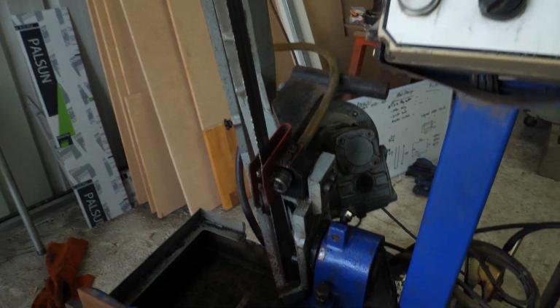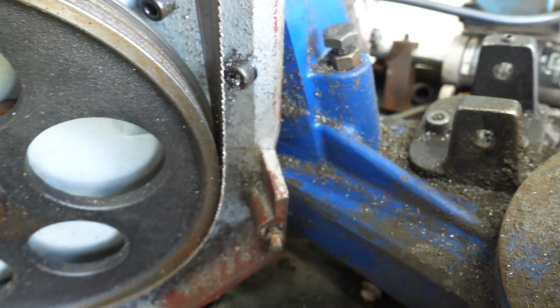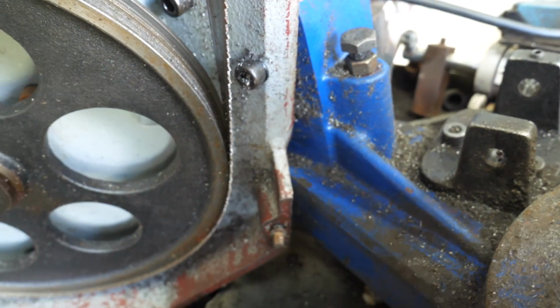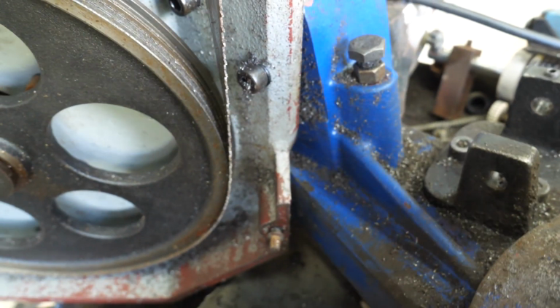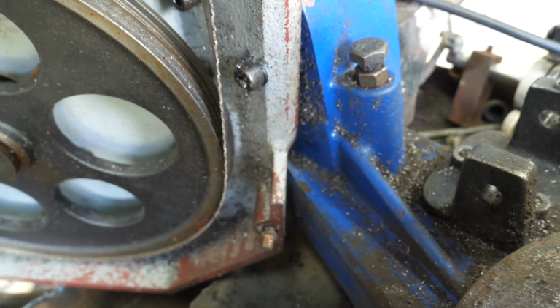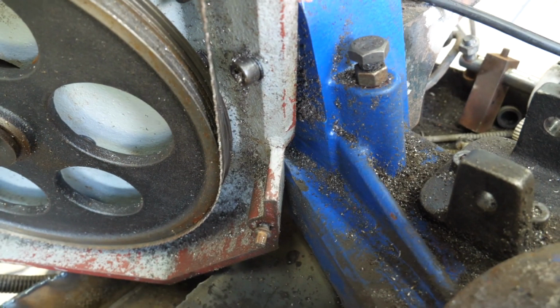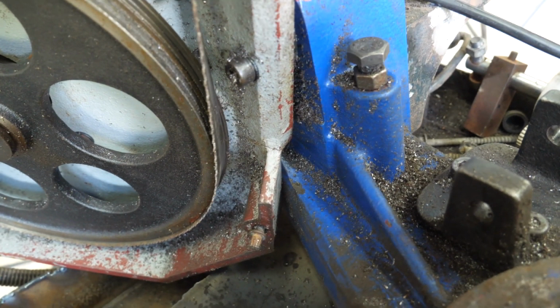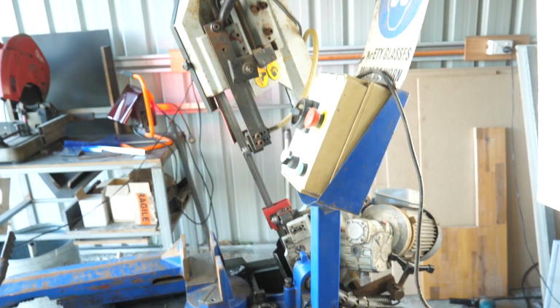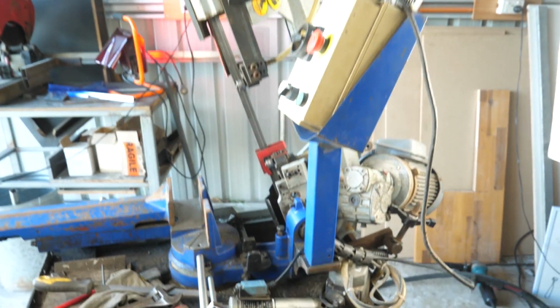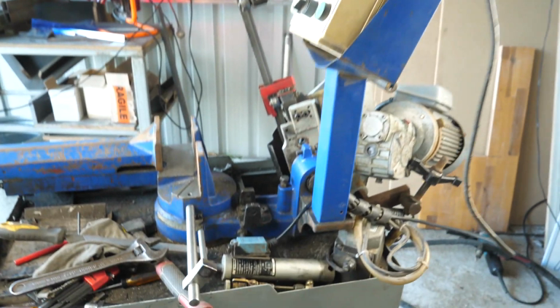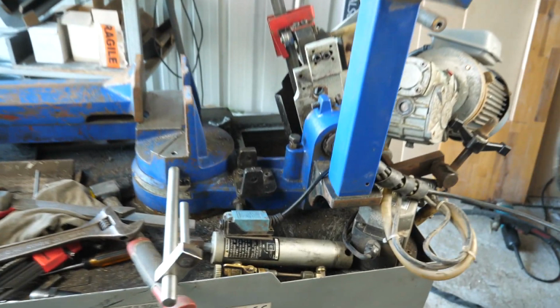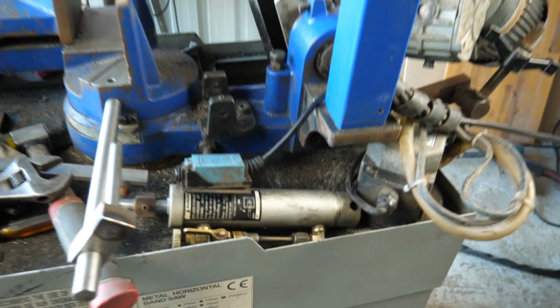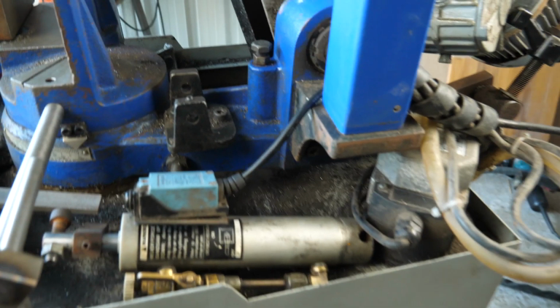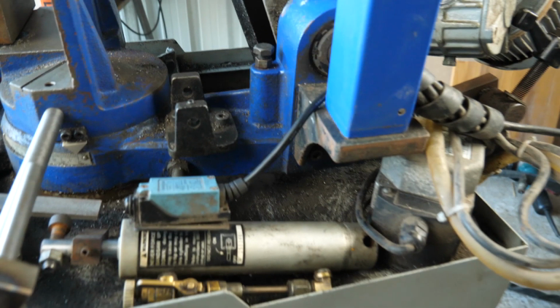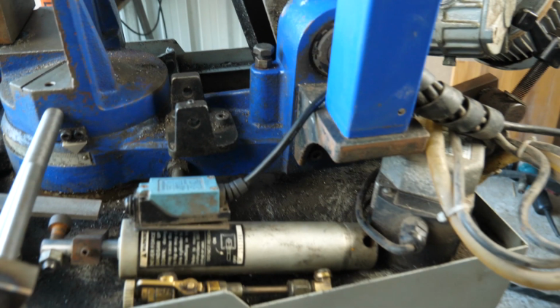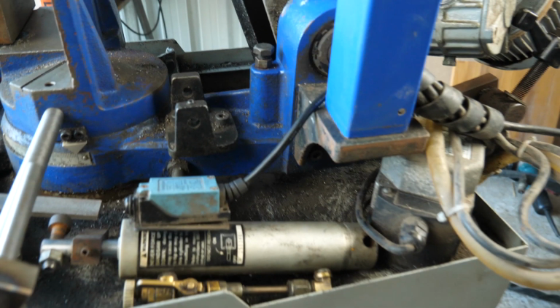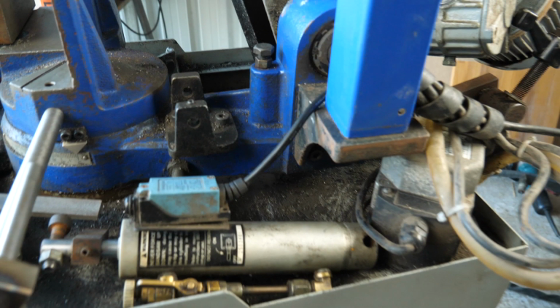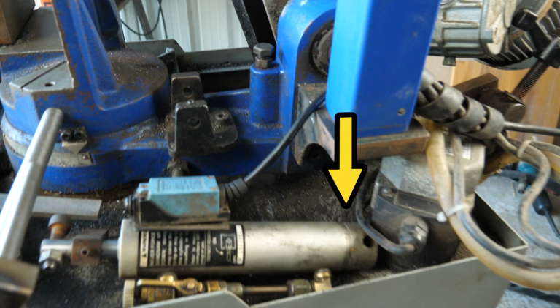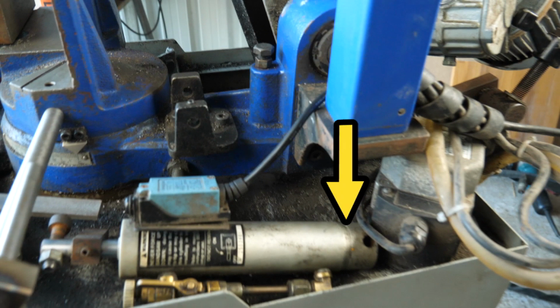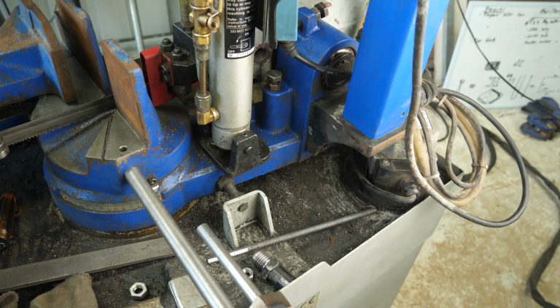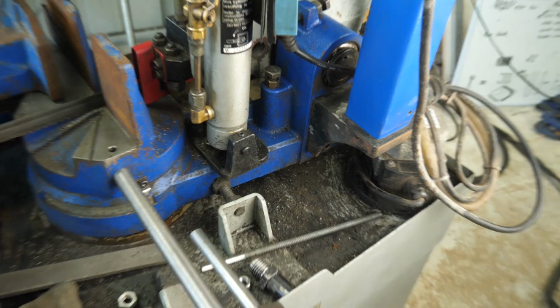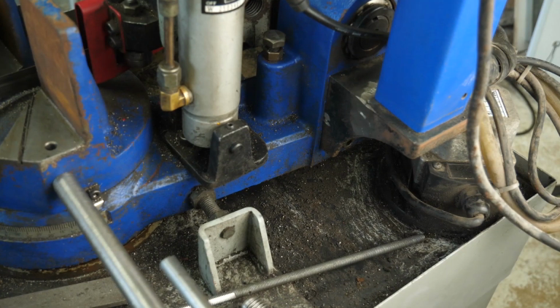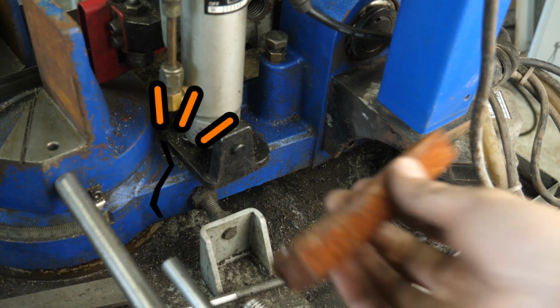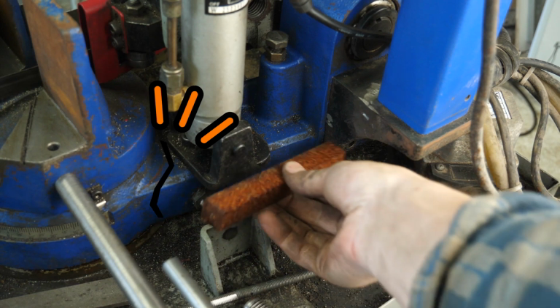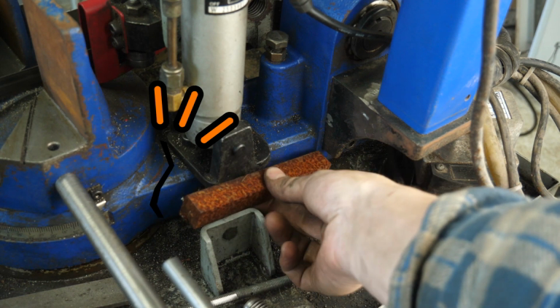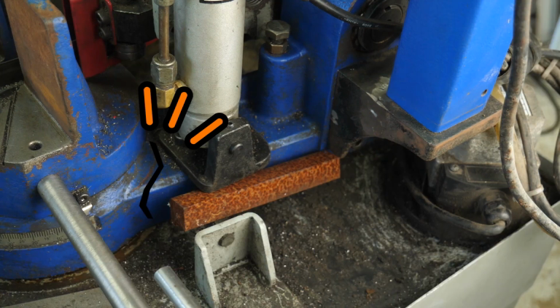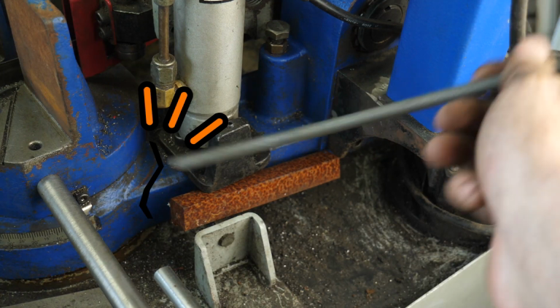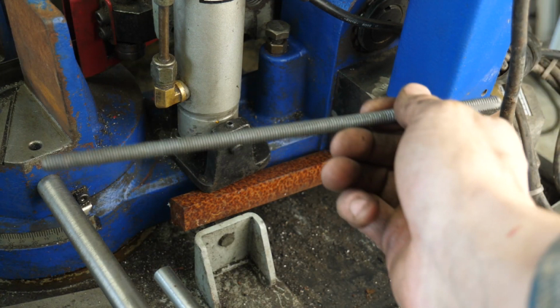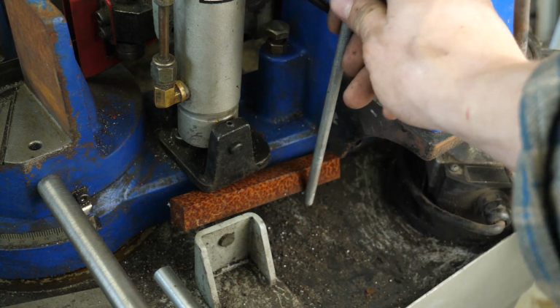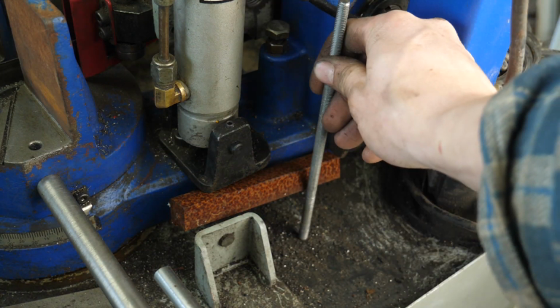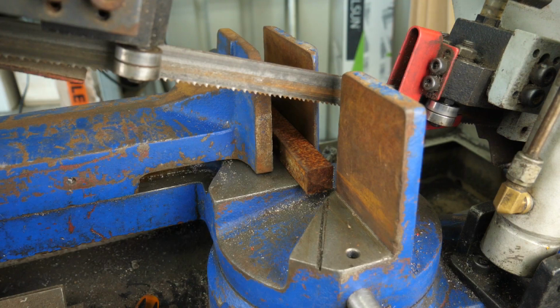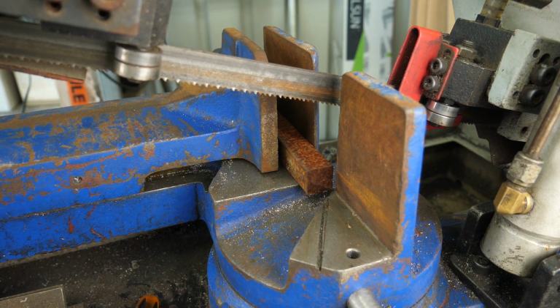One thing I'm concerned about is the shift in the weight of this thing. This saw is obviously not designed to be in a vertical position and raising the head puts all the weight at the back end, and that puts a lot of stress on the casting in the opposite direction to how it's designed. So I want to add a little support.